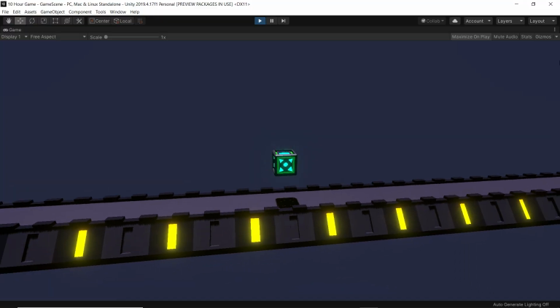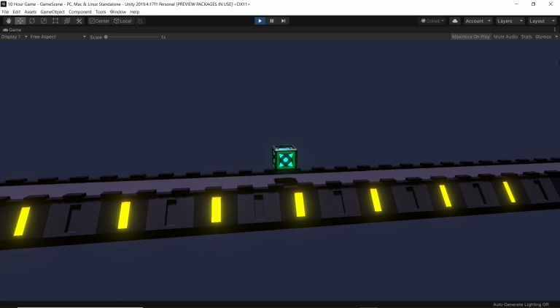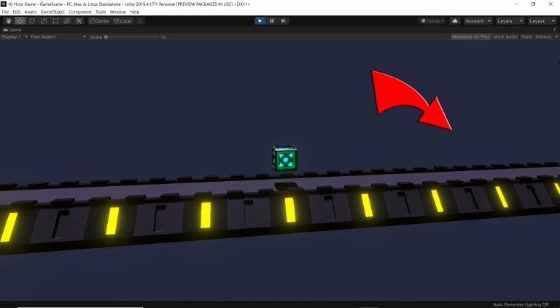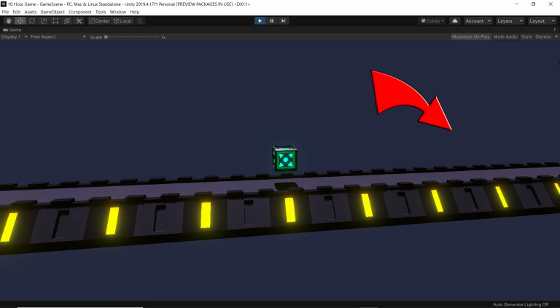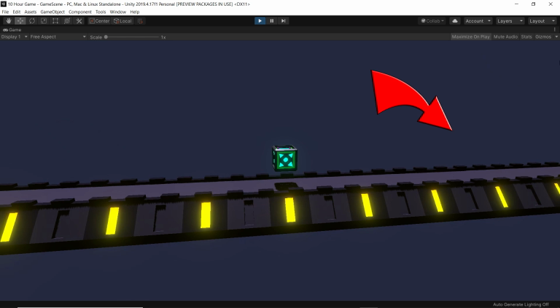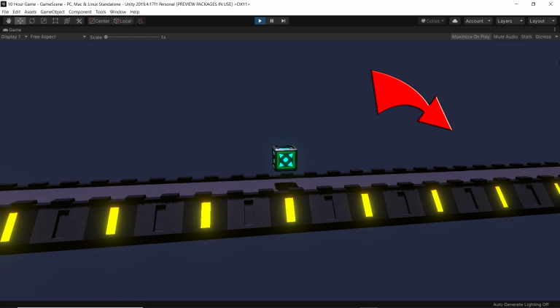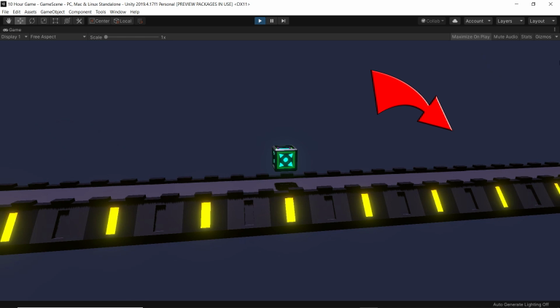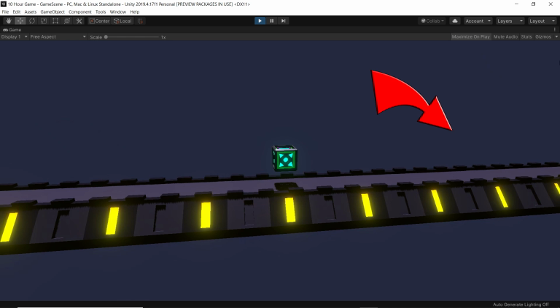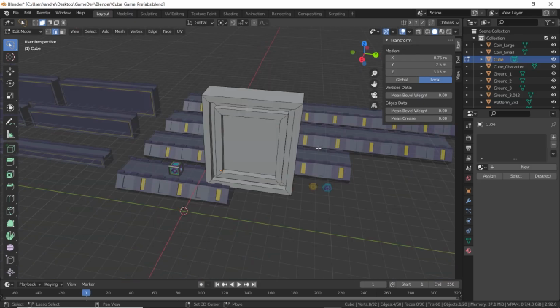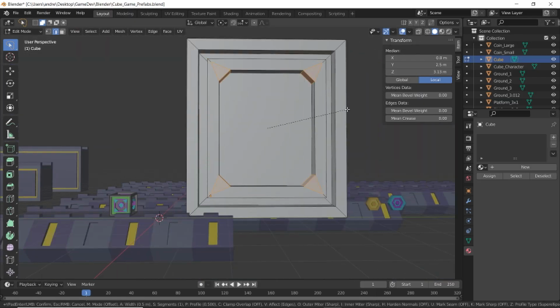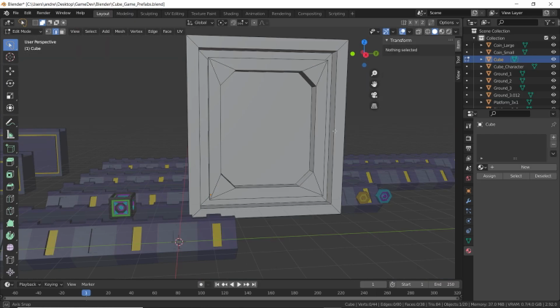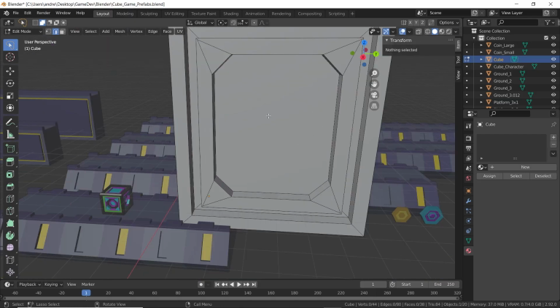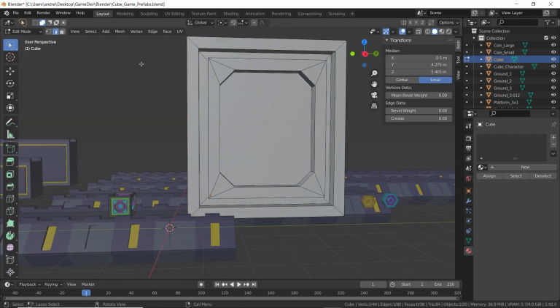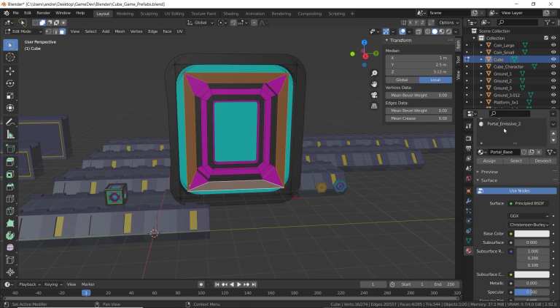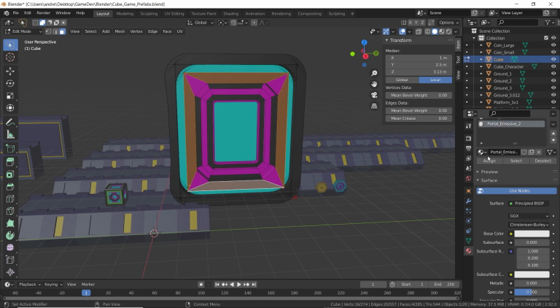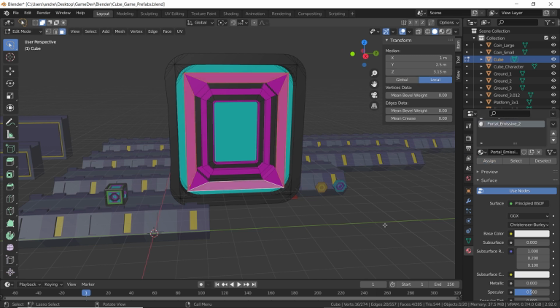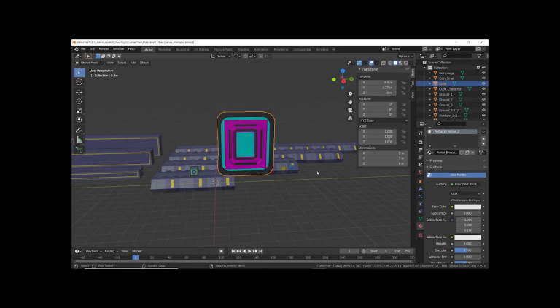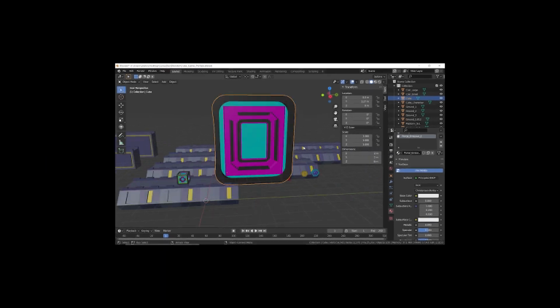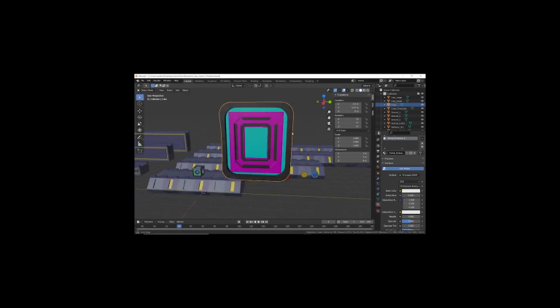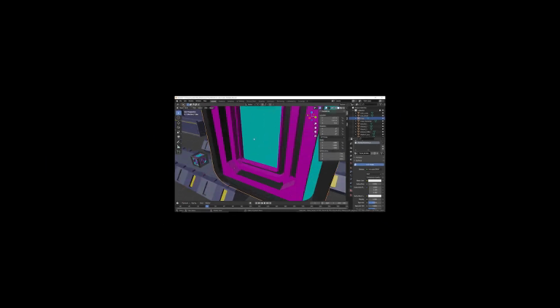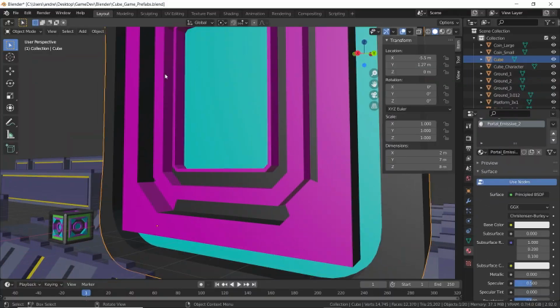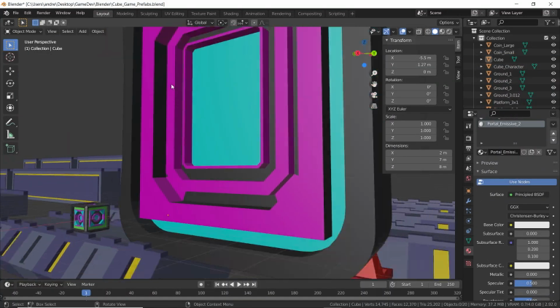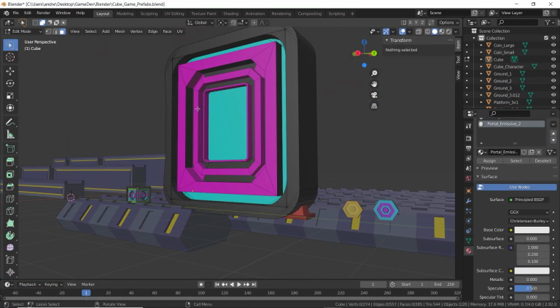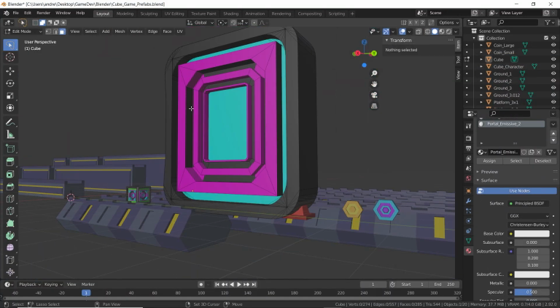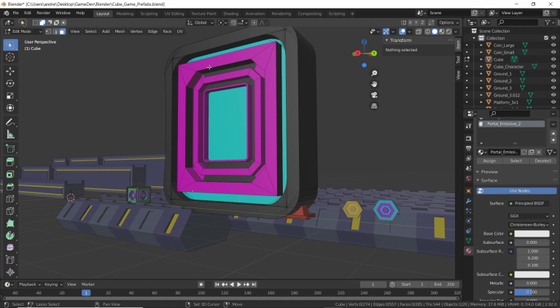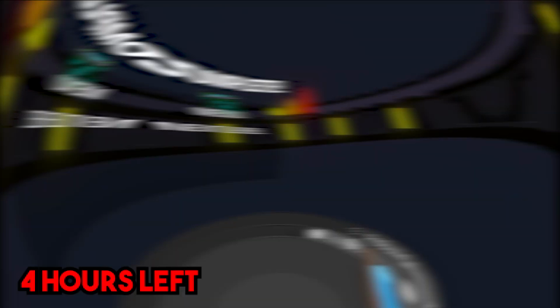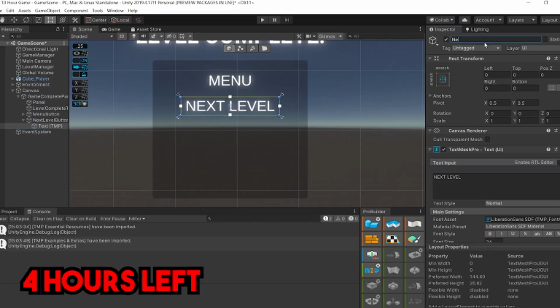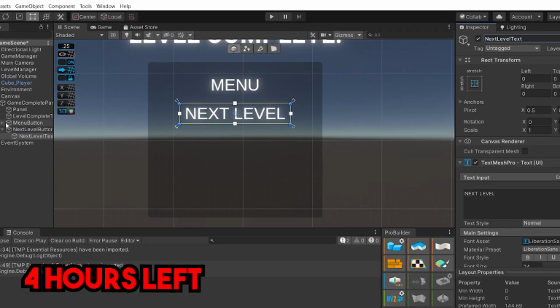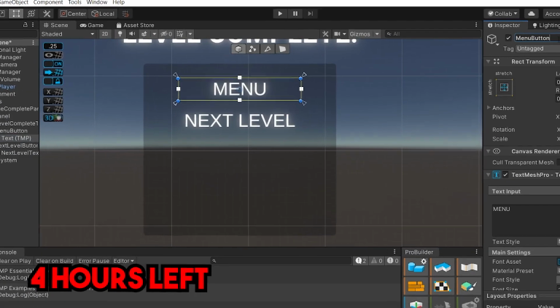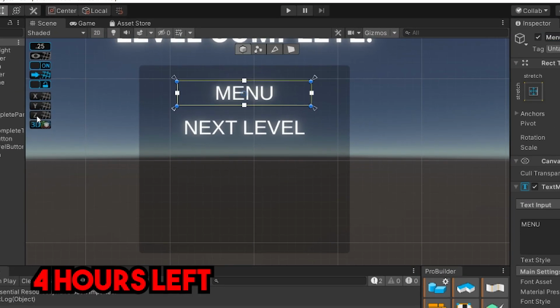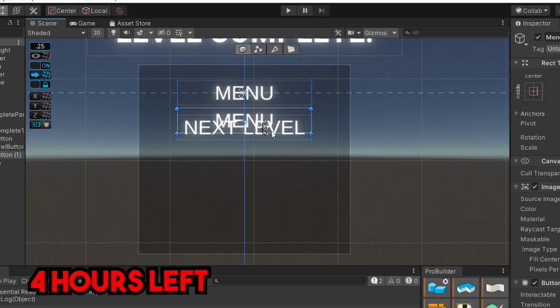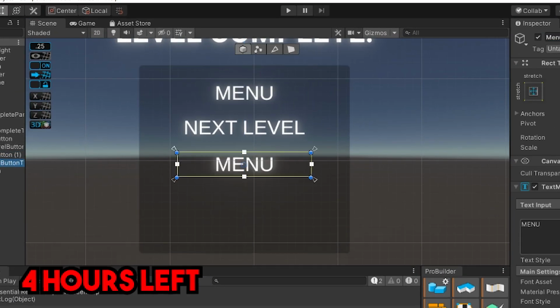I needed to put something at the end of the levels to signify the objective, so I modeled a portal — or at least tried to. It ended up looking like a weird fridge thing, but whatever, I don't have time. Now it's time to make some menus. I made a level complete menu that displays when a level is finished.